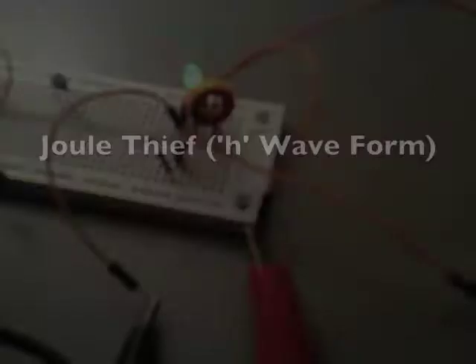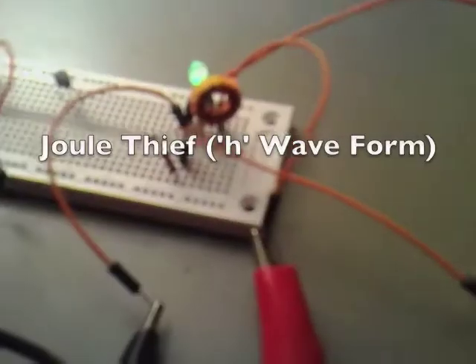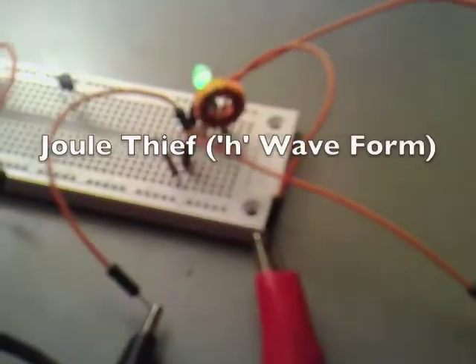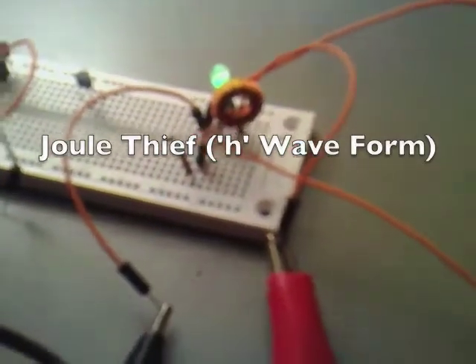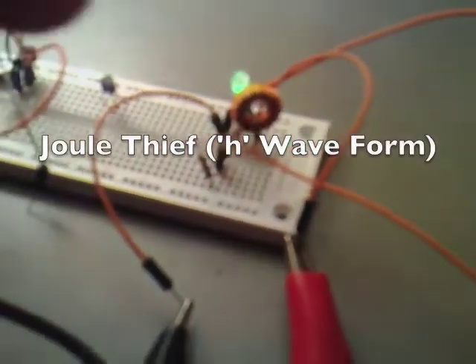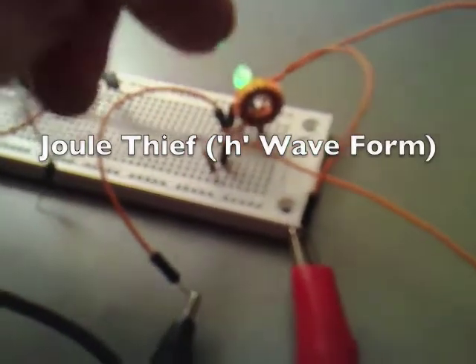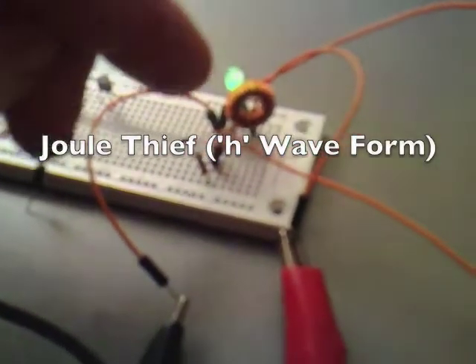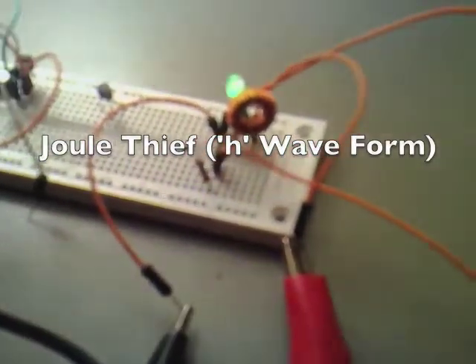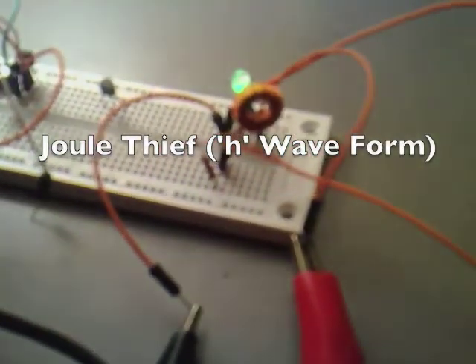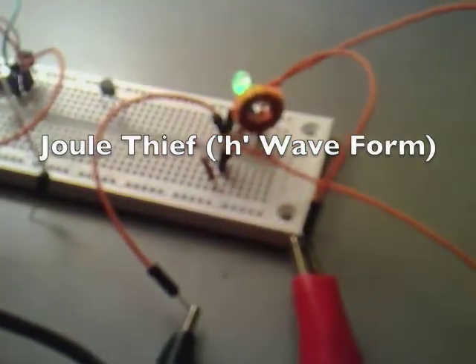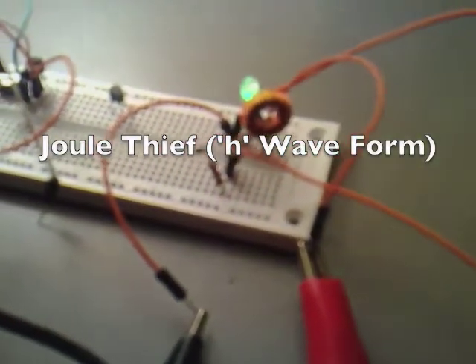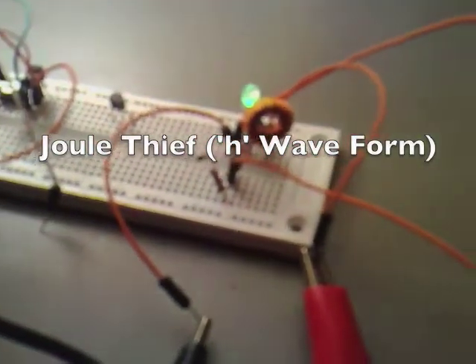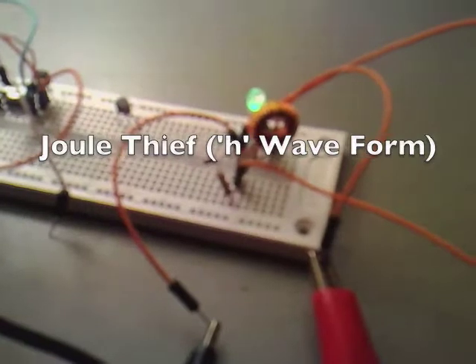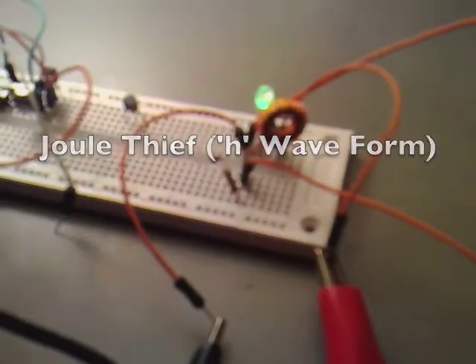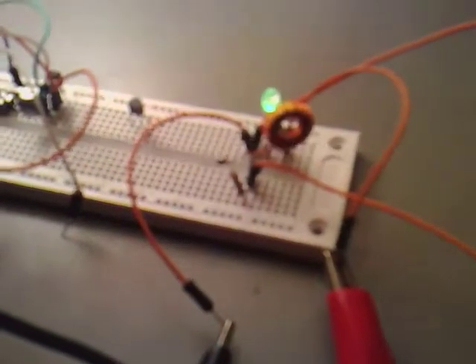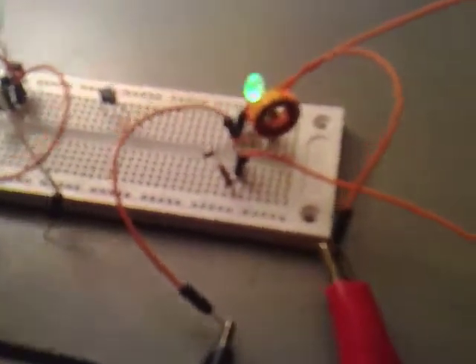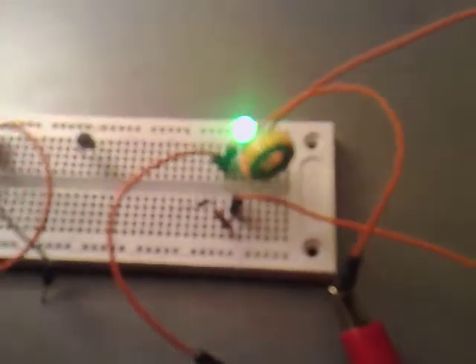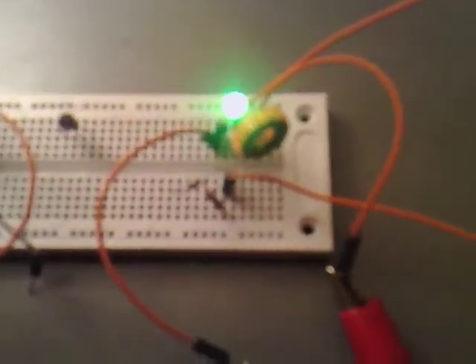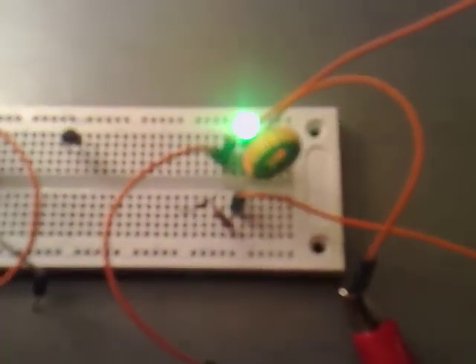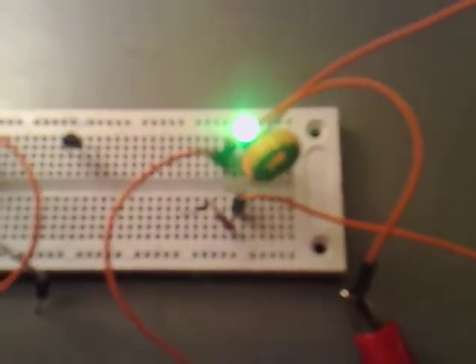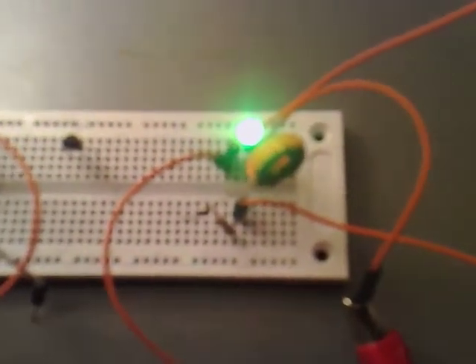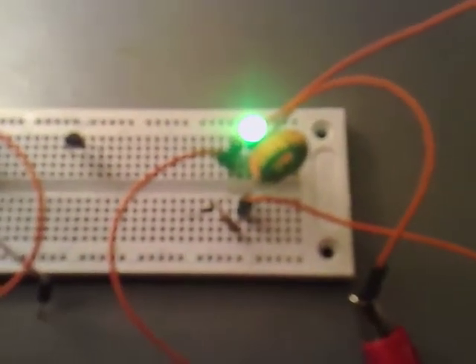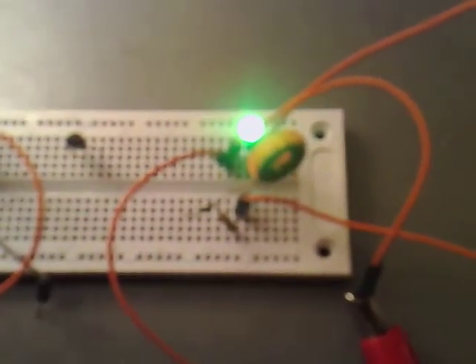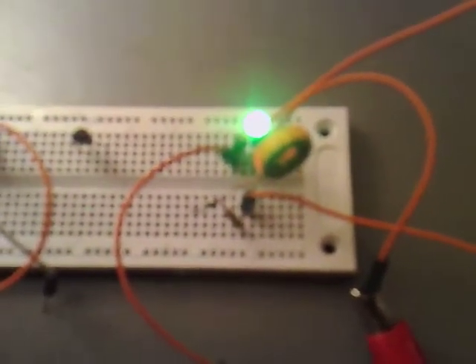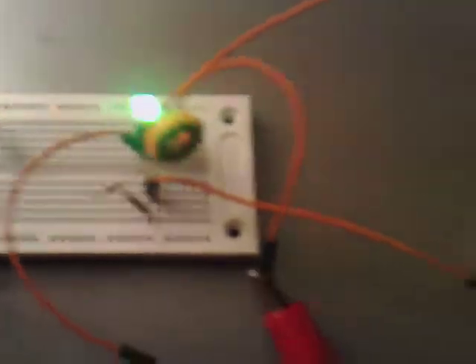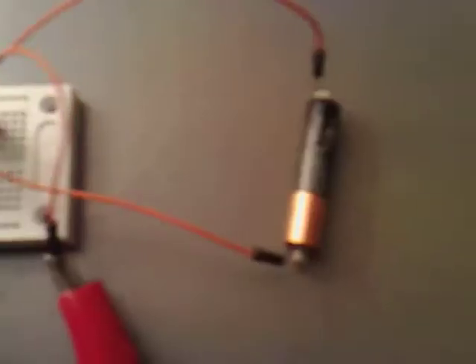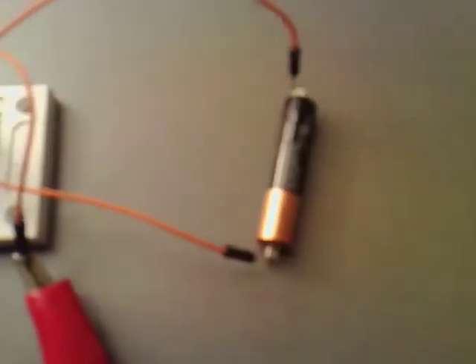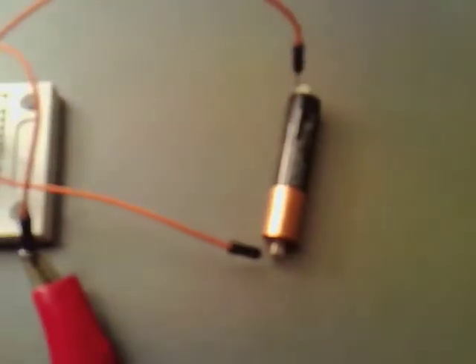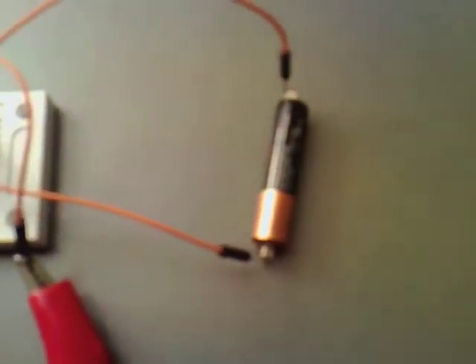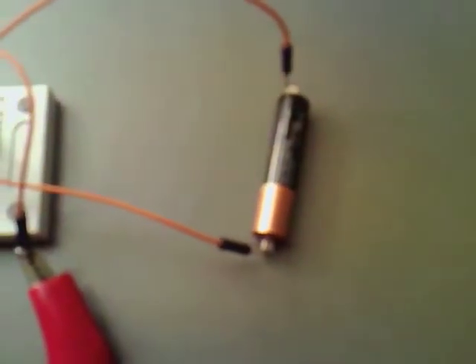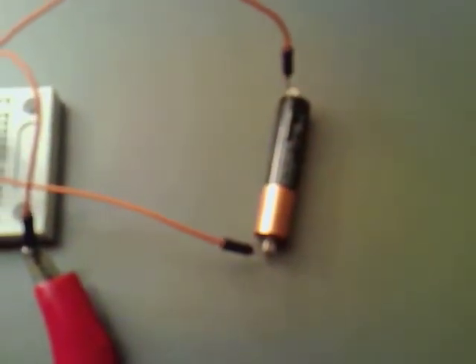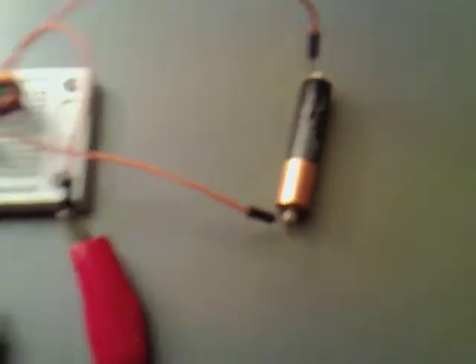I've started to use a slightly larger coil now that I've wrapped around. It's still lighting nice and bright with it. I'm just running it off a AAA battery at the moment.